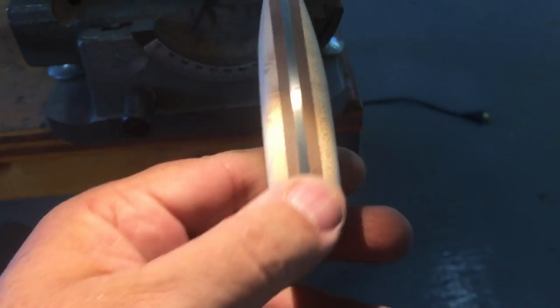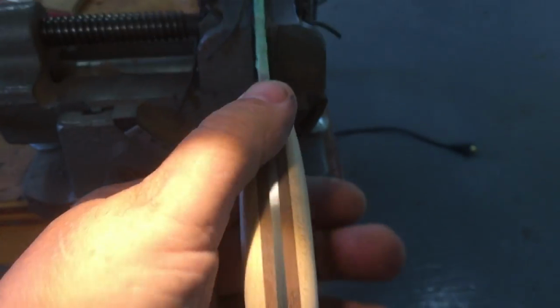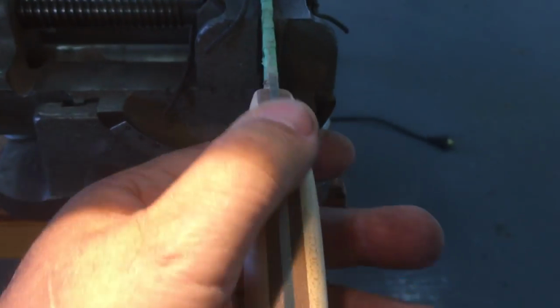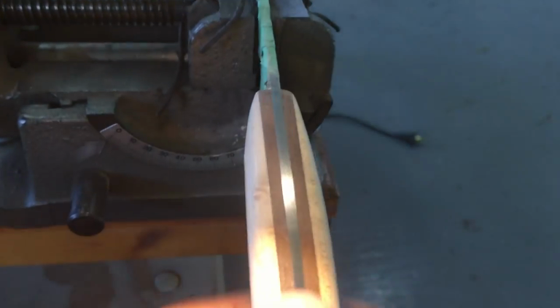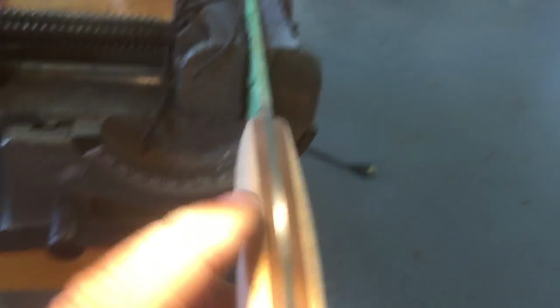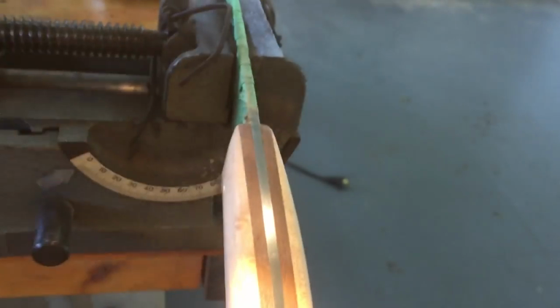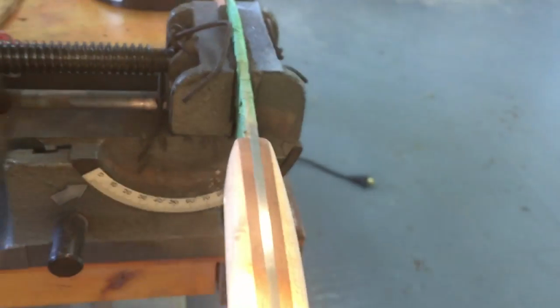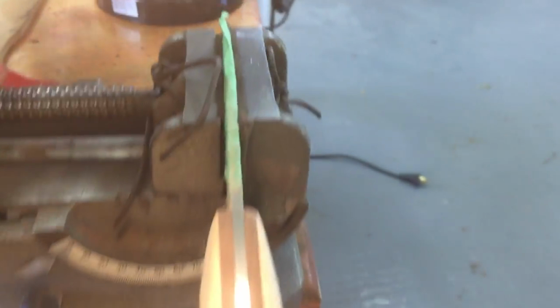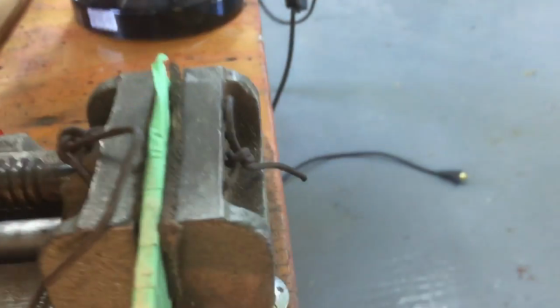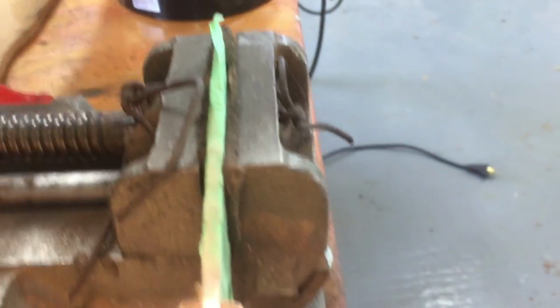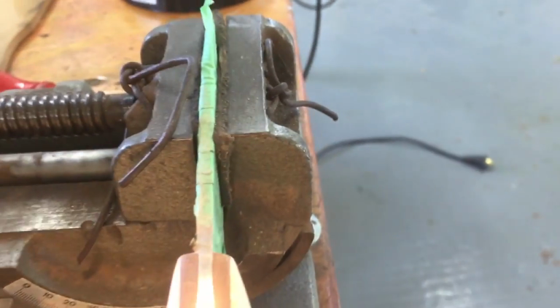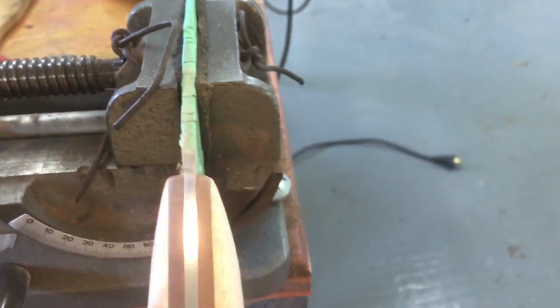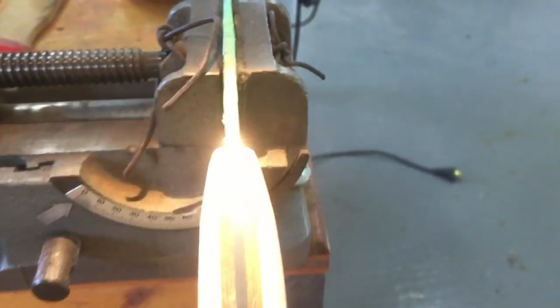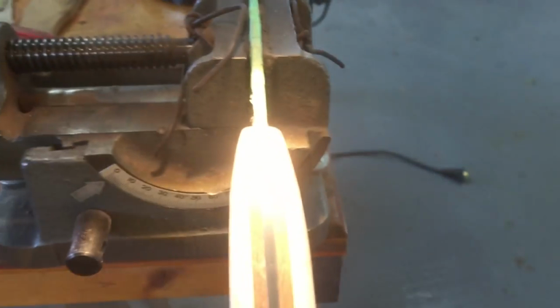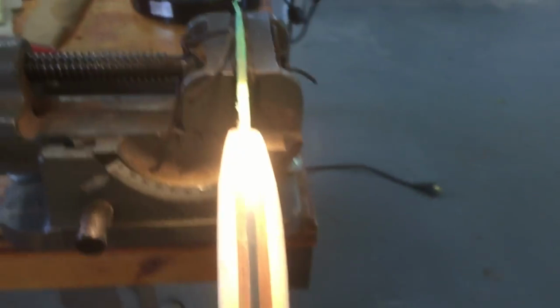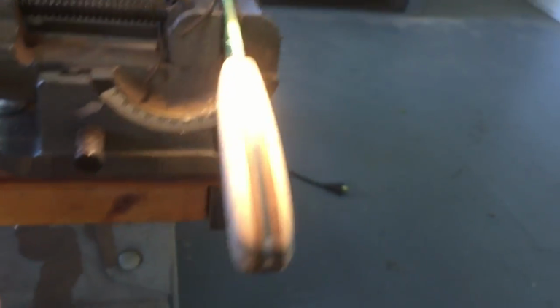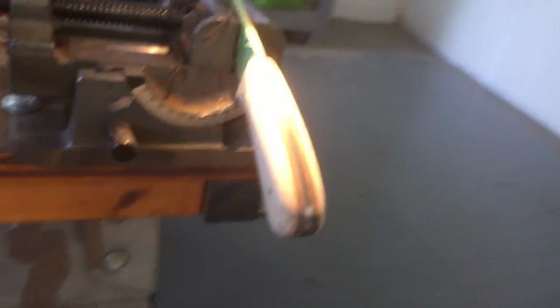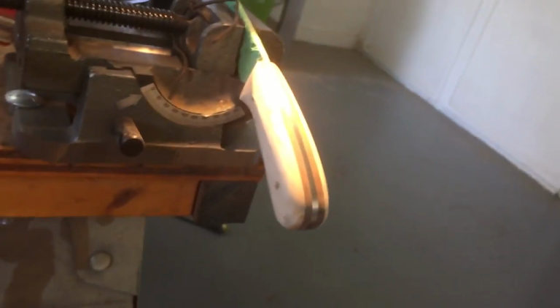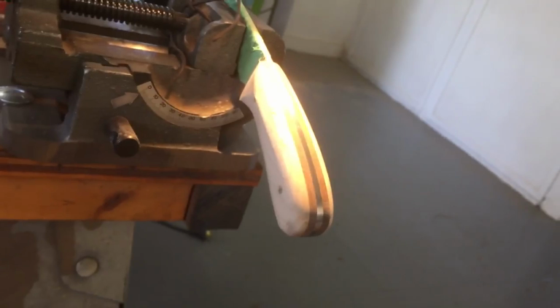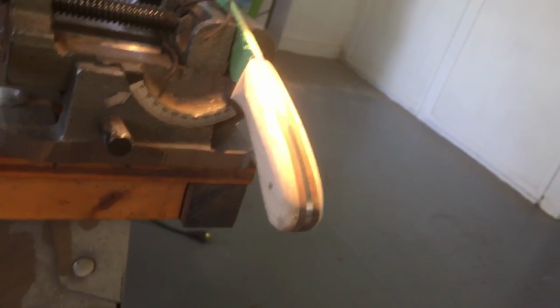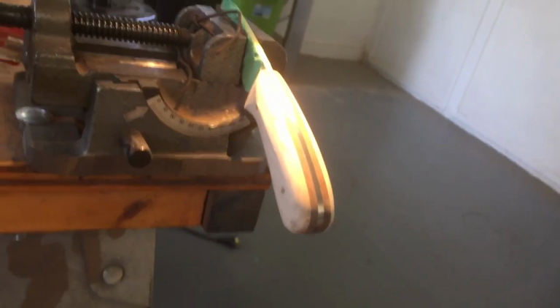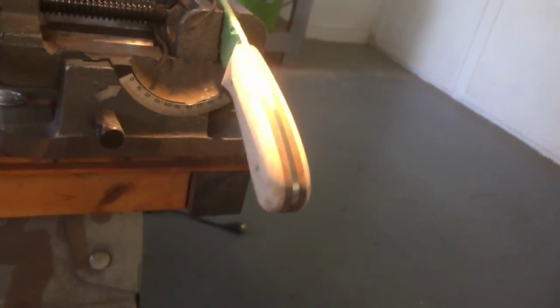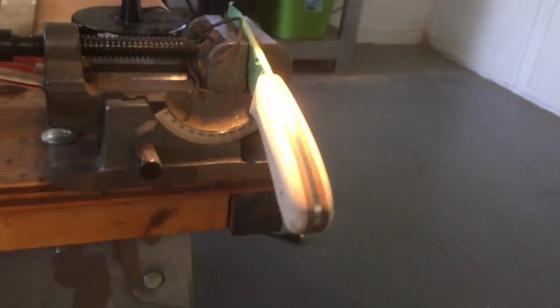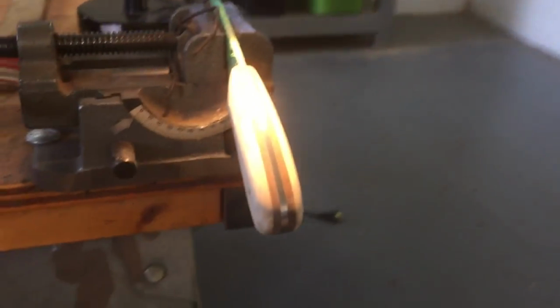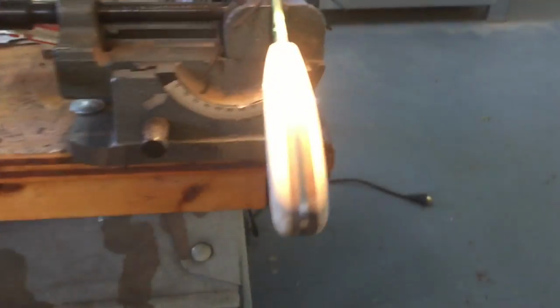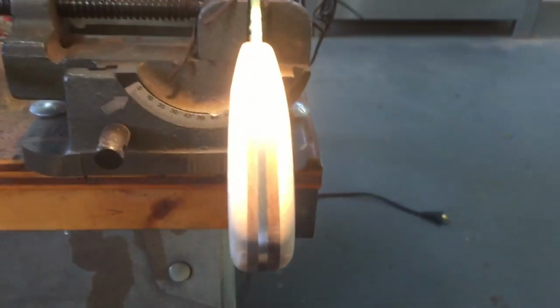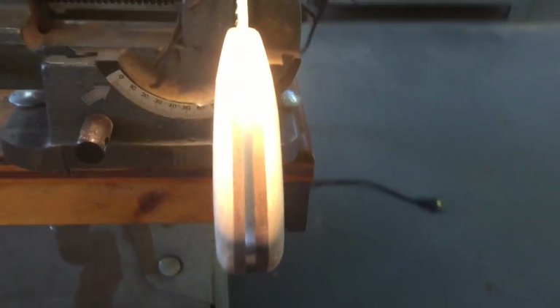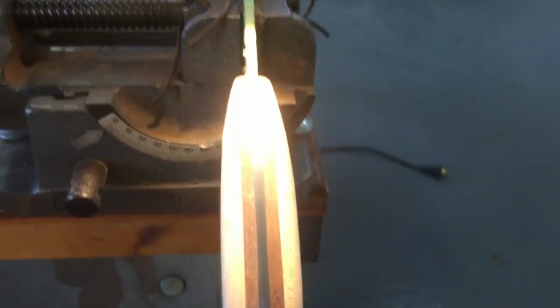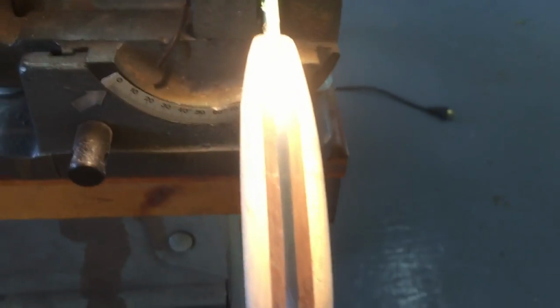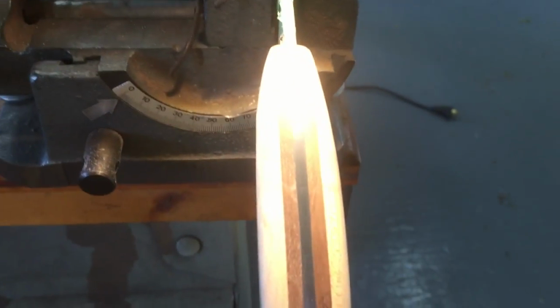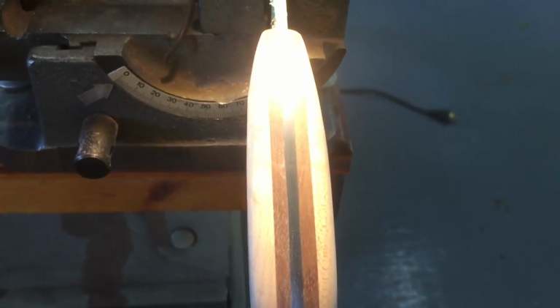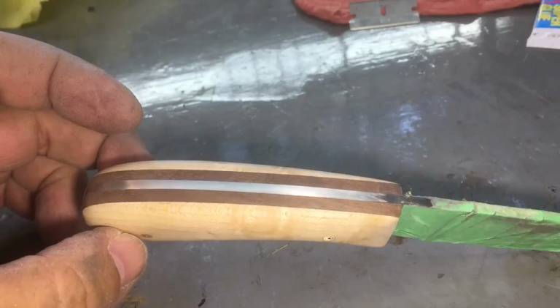By the time I start putting the True oil on this, it's like glass. I just wanted to show you what it looks like once you start sanding on it.